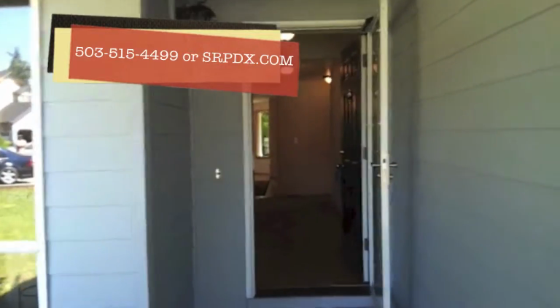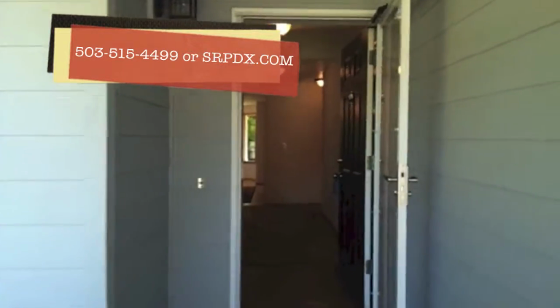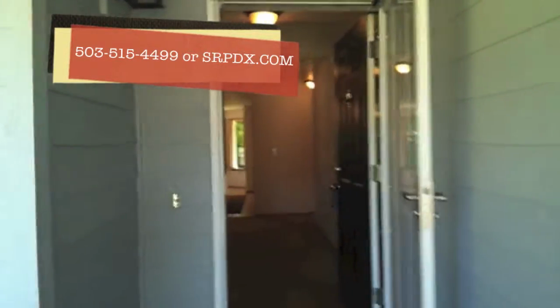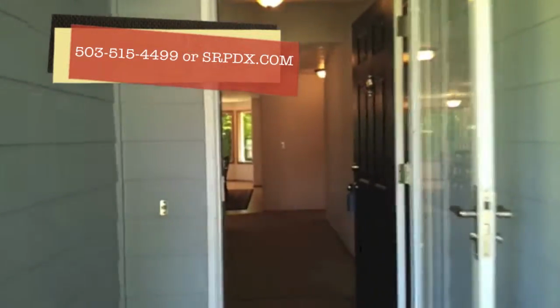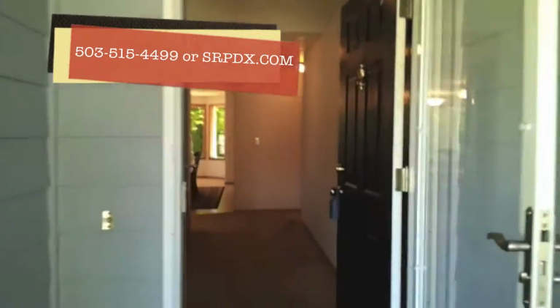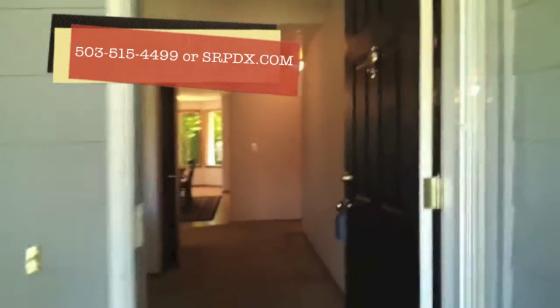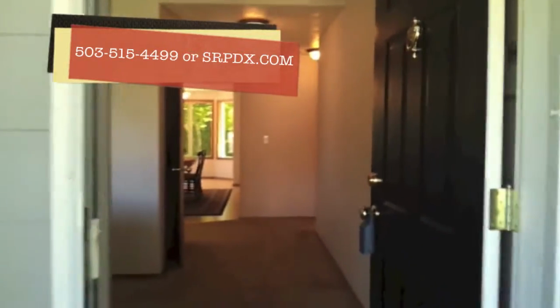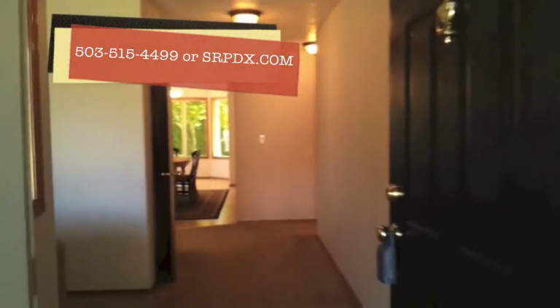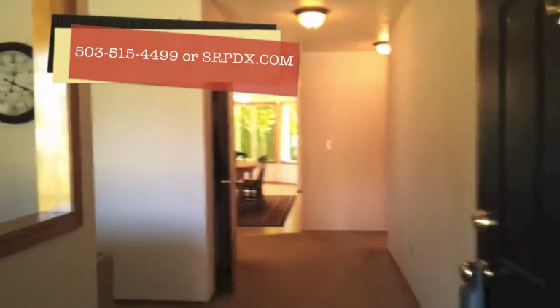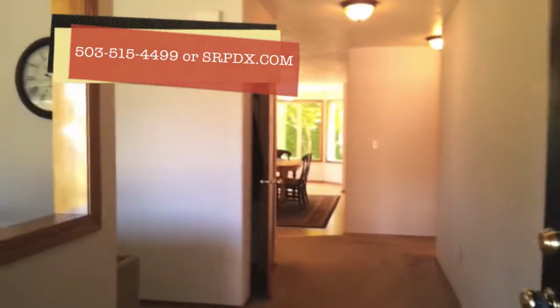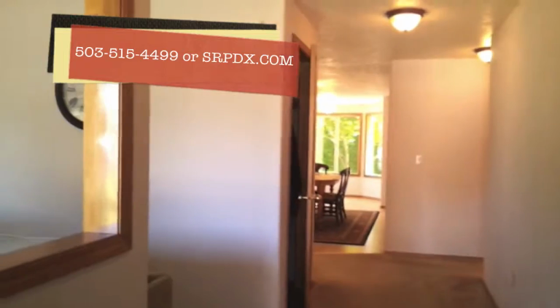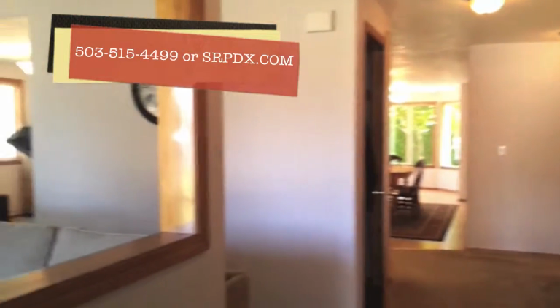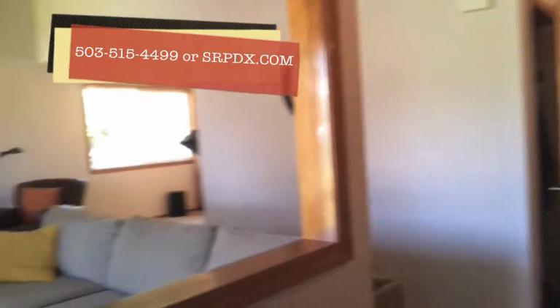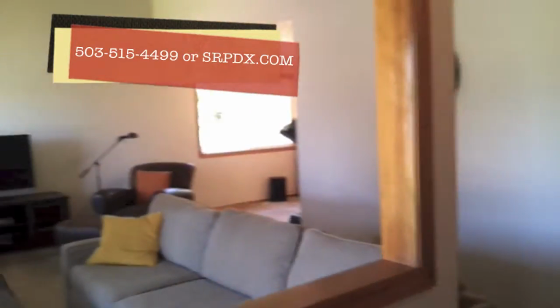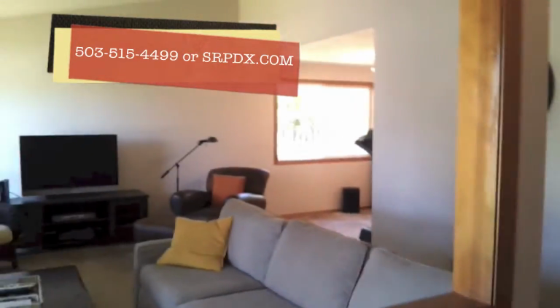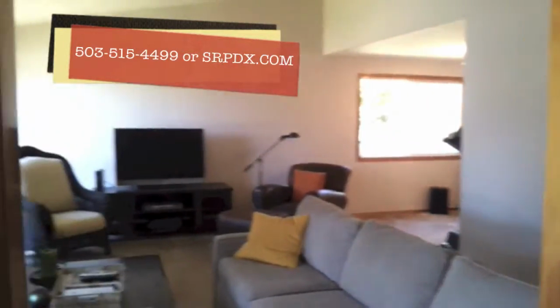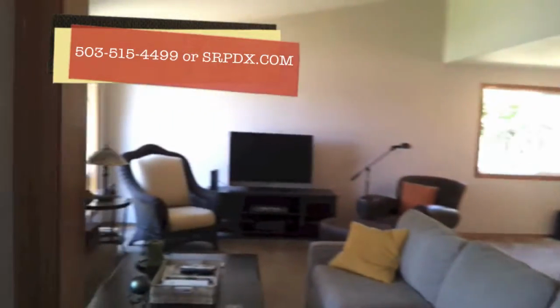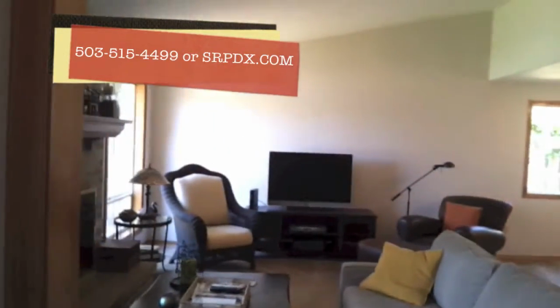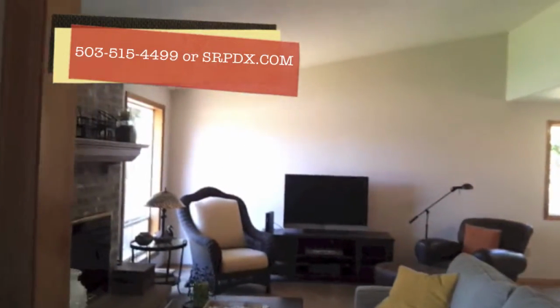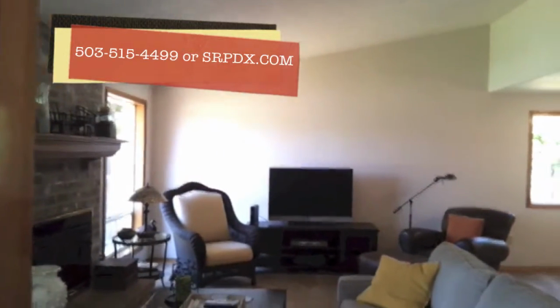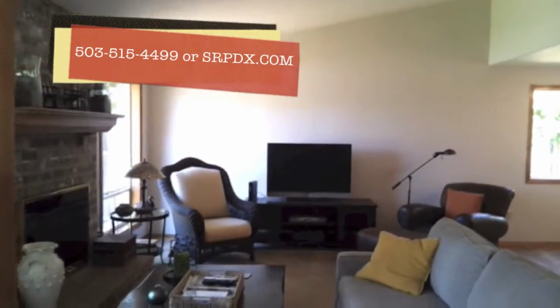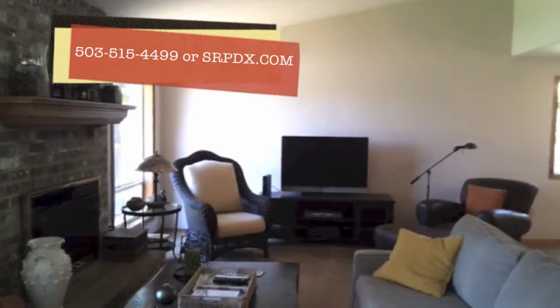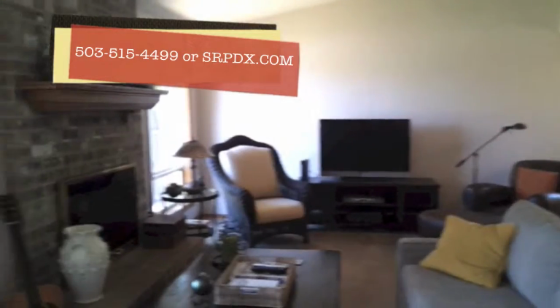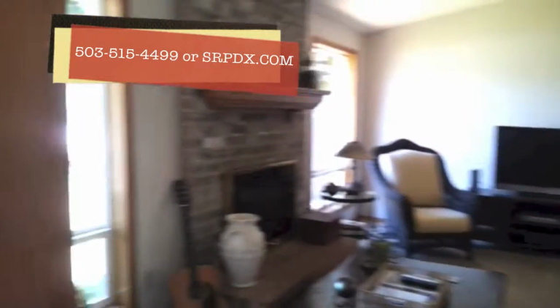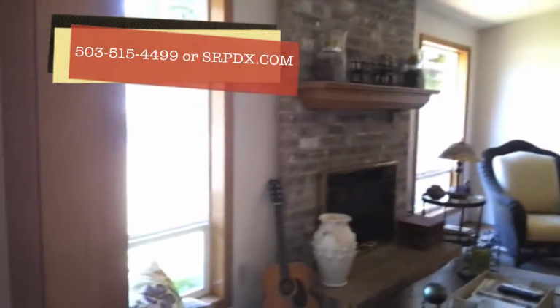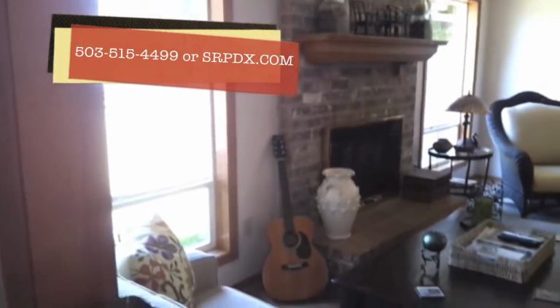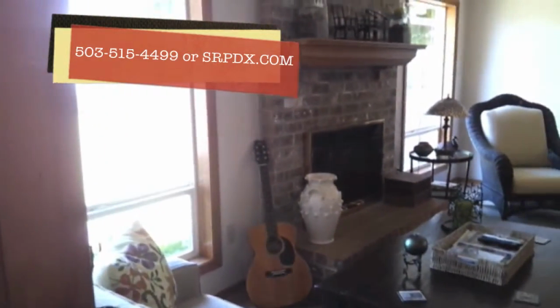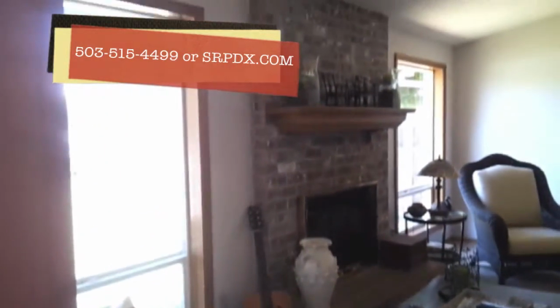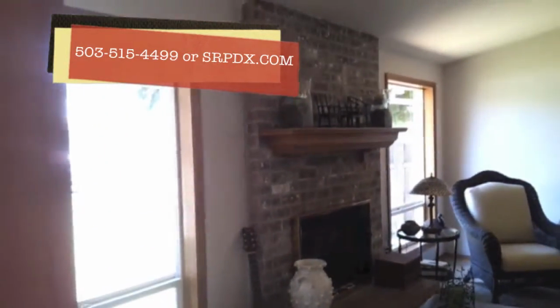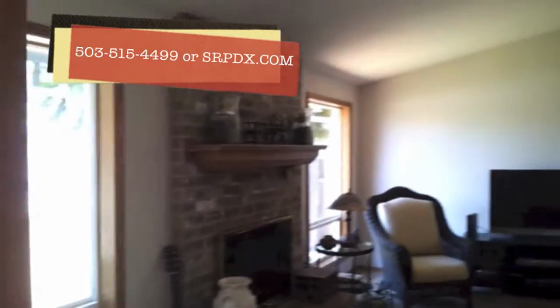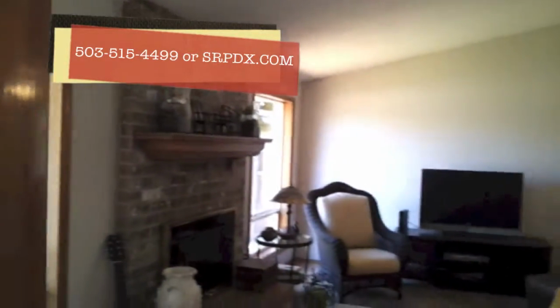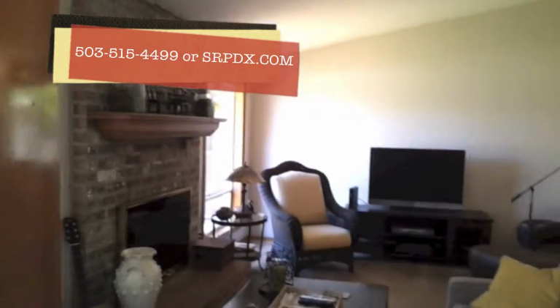The front entrance. To your left, there's a living room. Two large windows, gas fireplace on the left, with a vaulted ceiling.